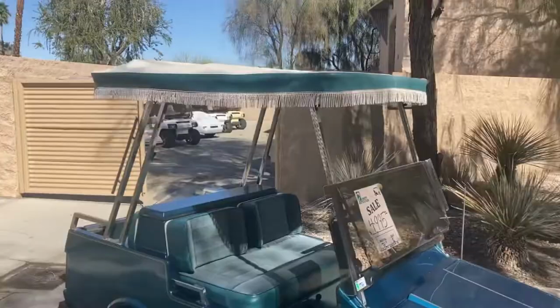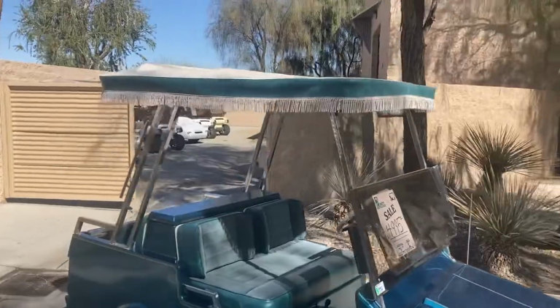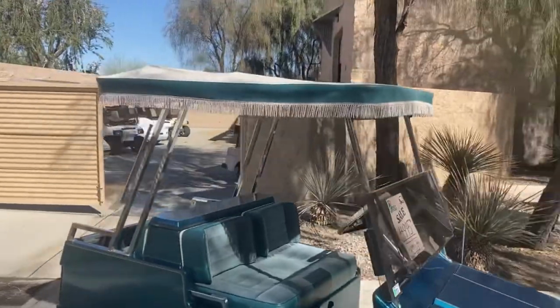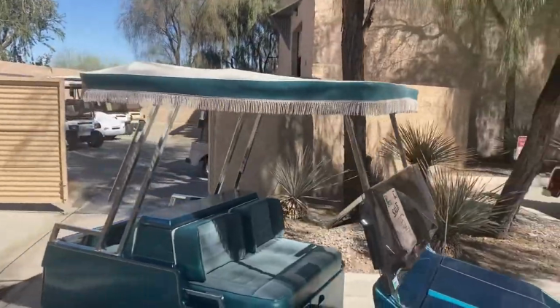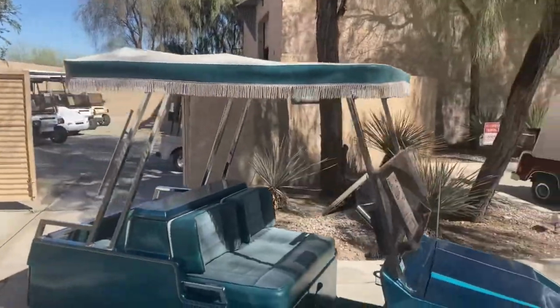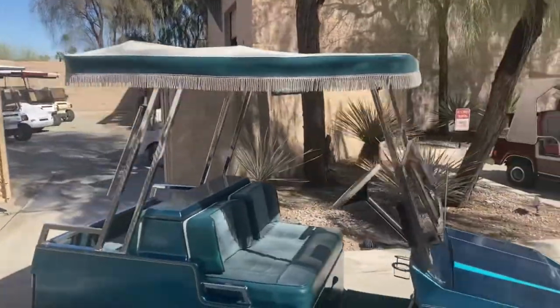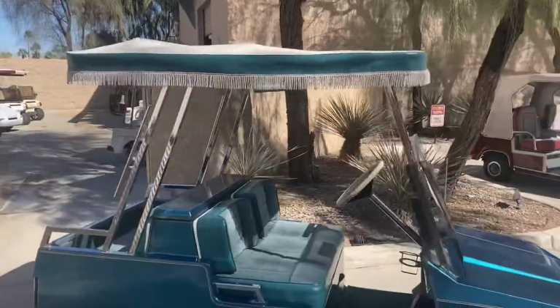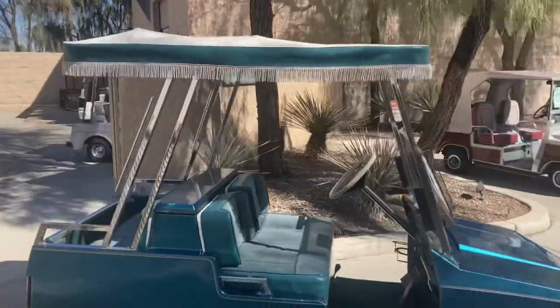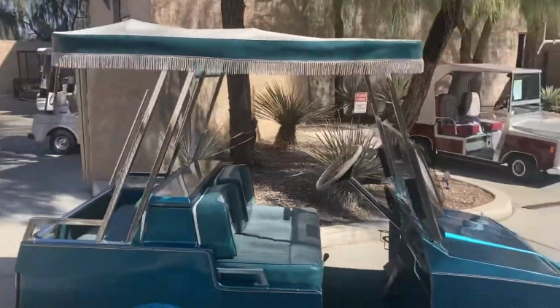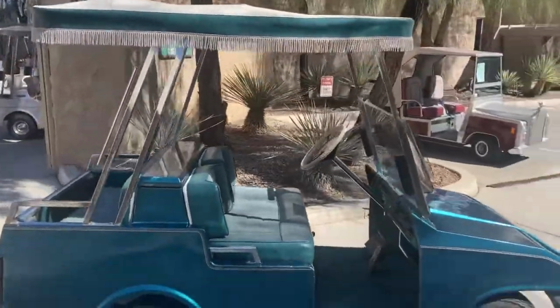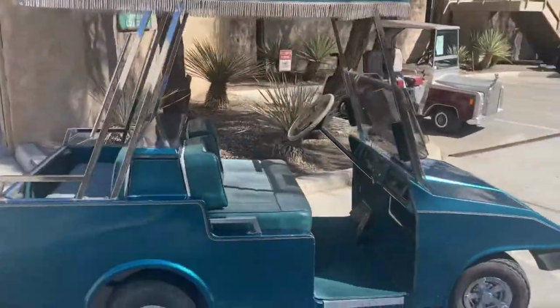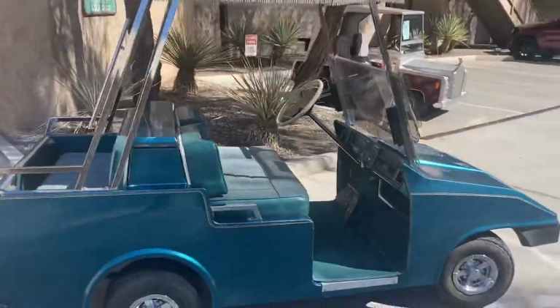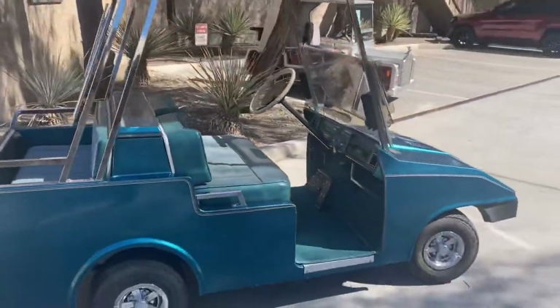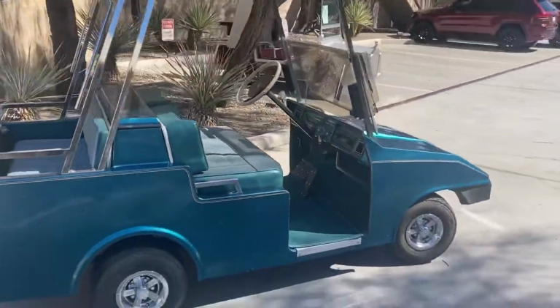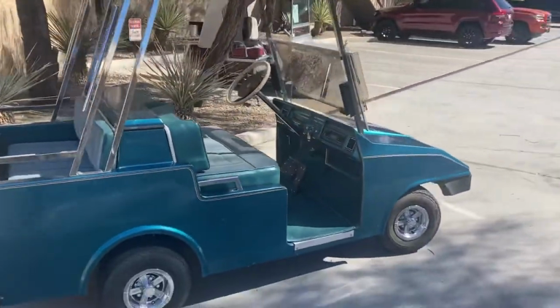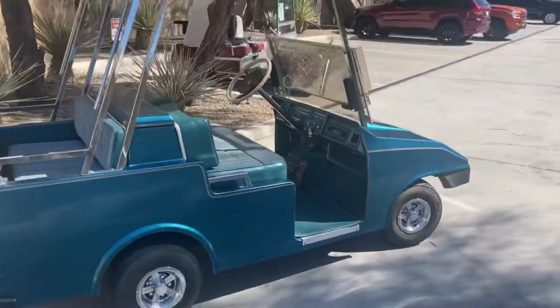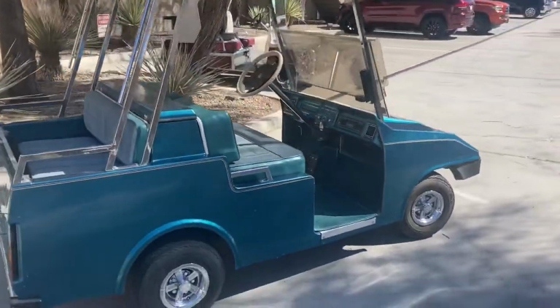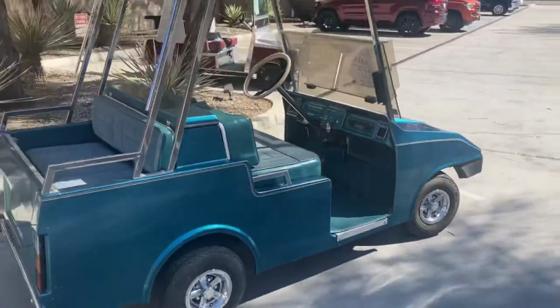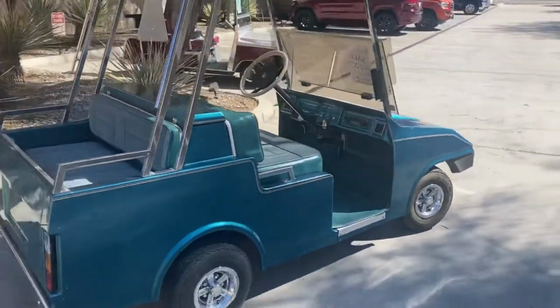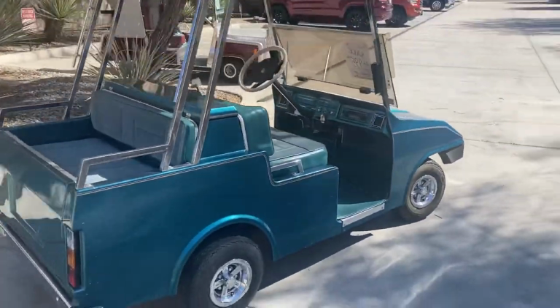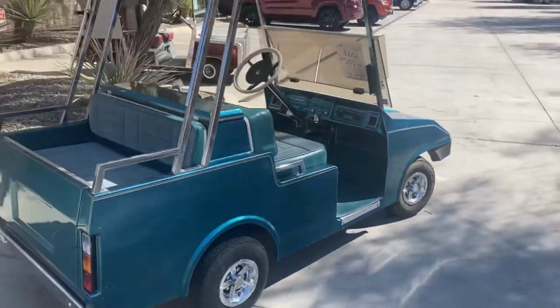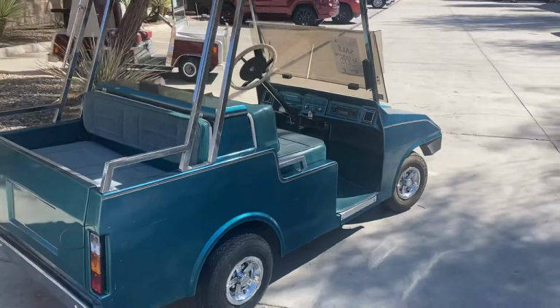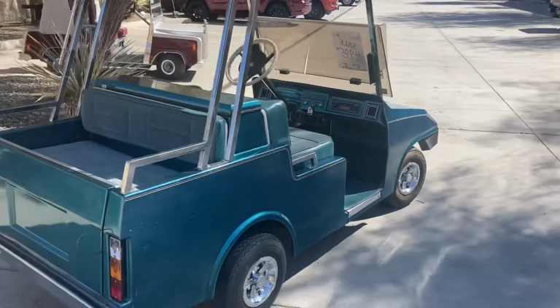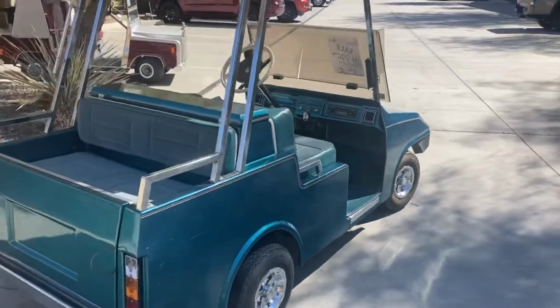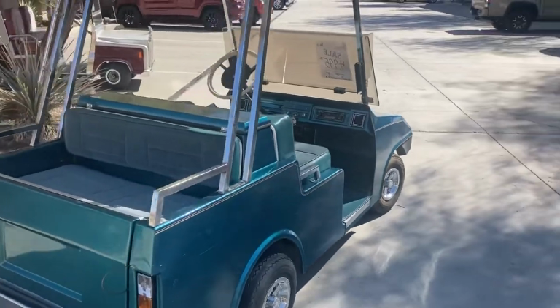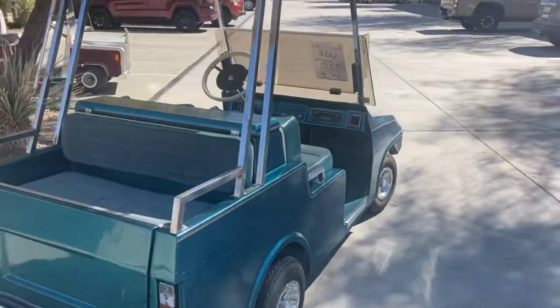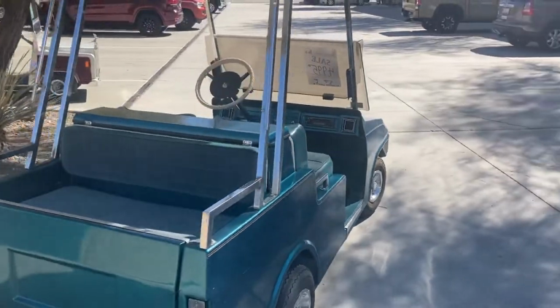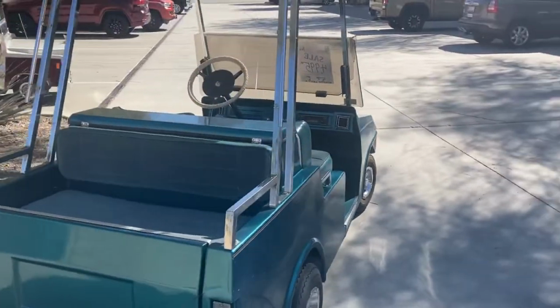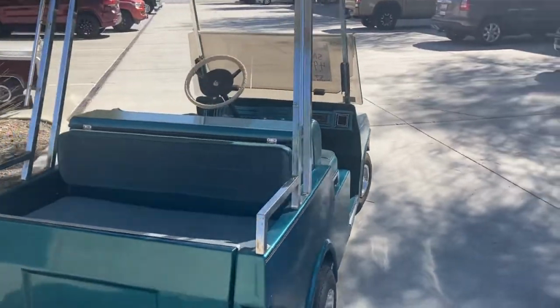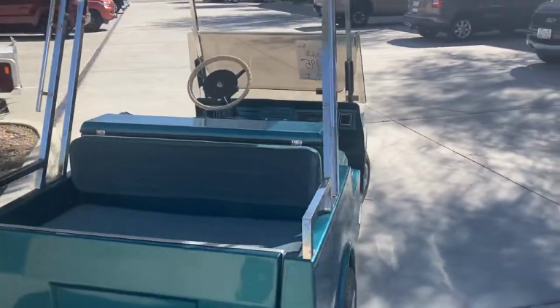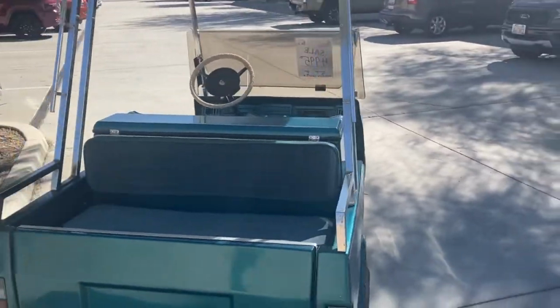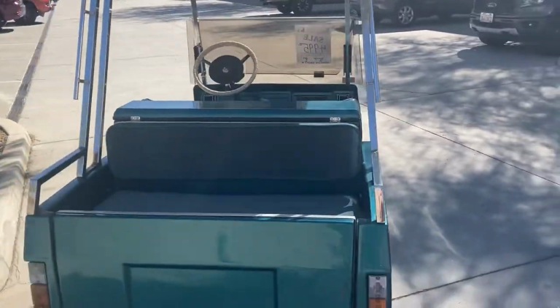Extended top over the rear seat. Built-in cooler, turn signals, headlights, taillights. Got a horn and a stereo.